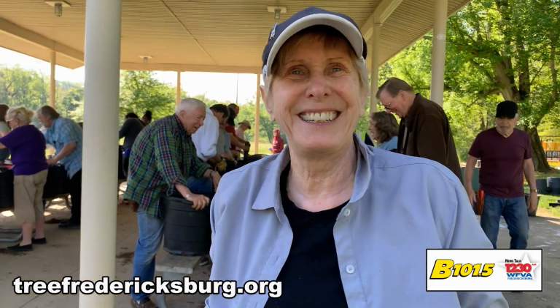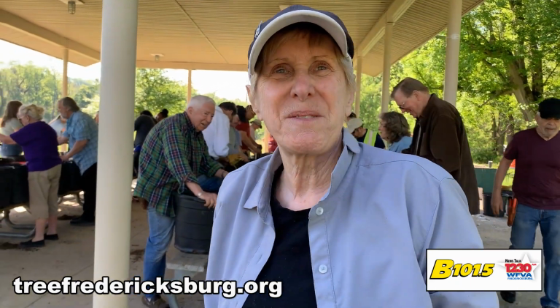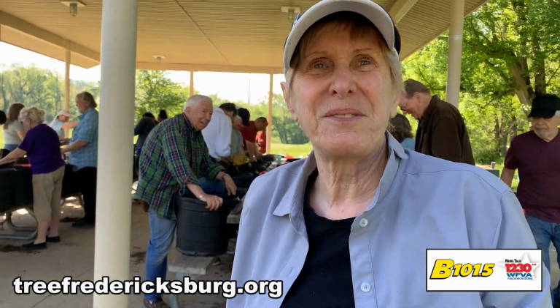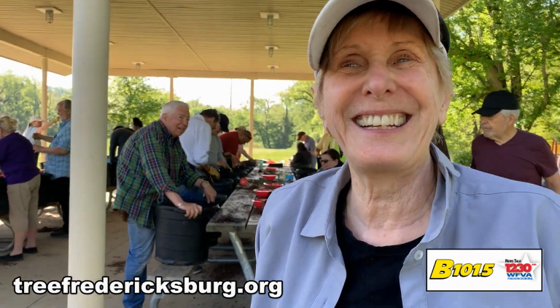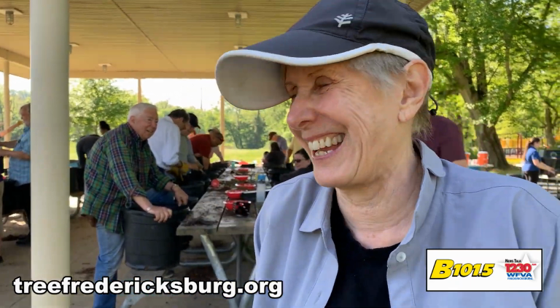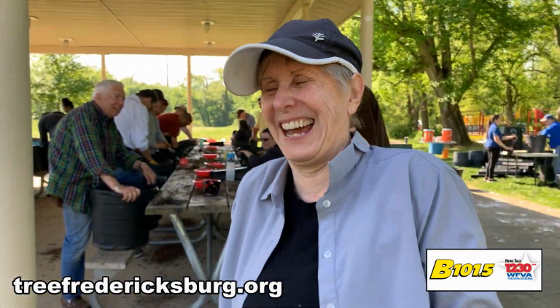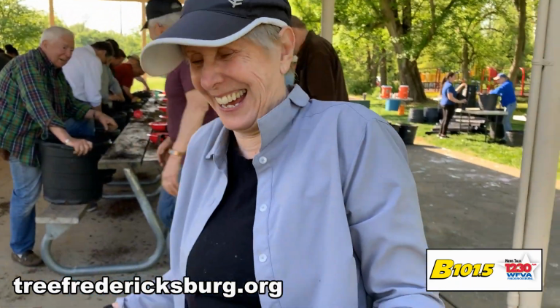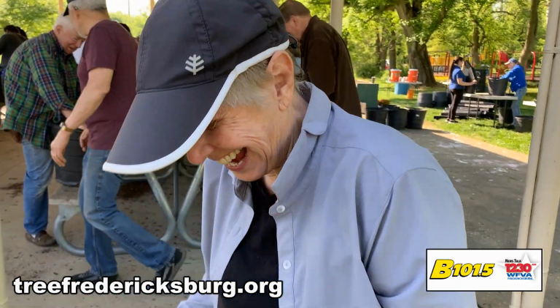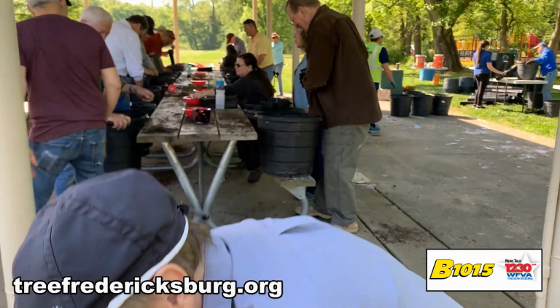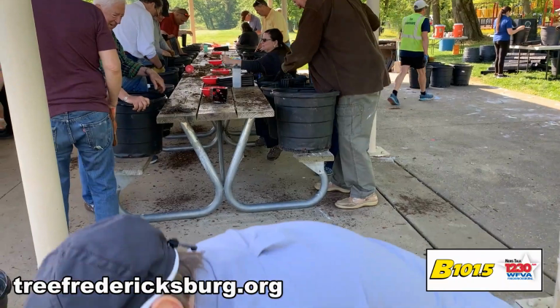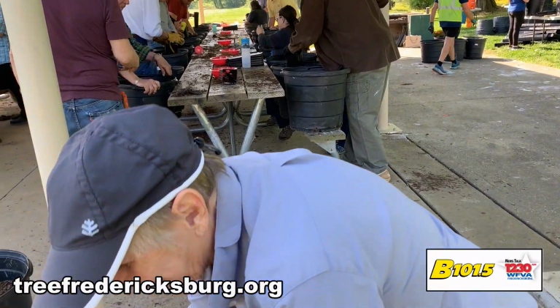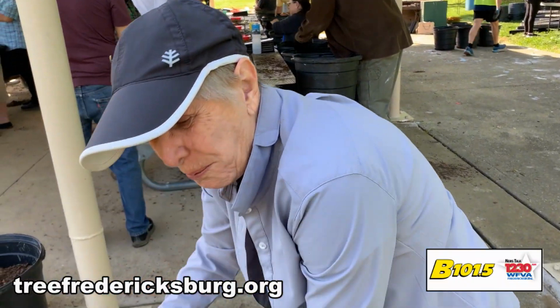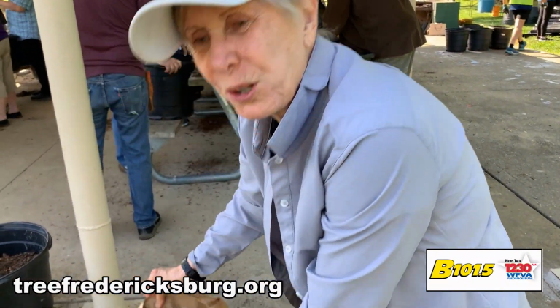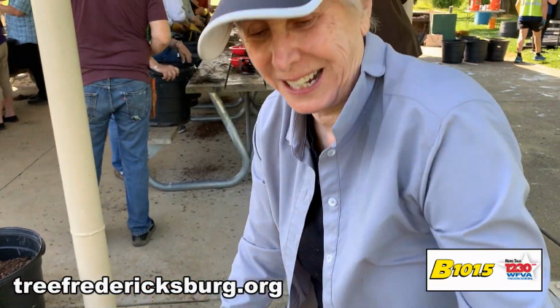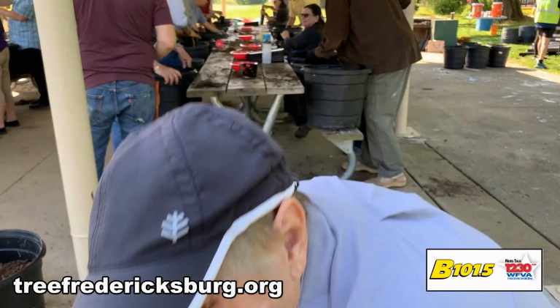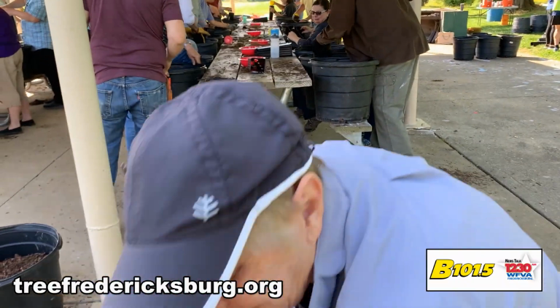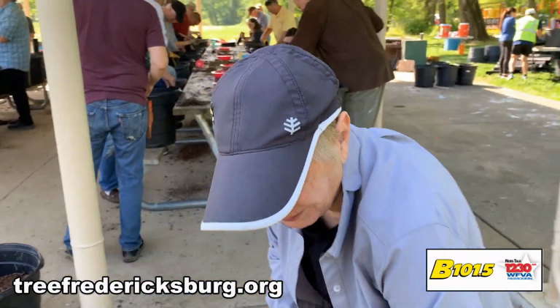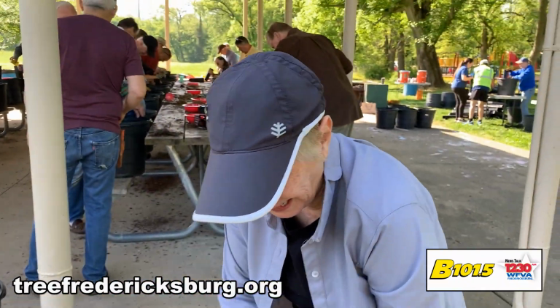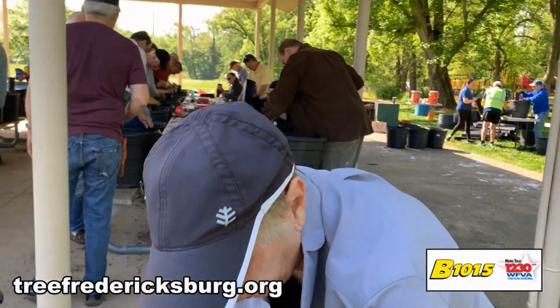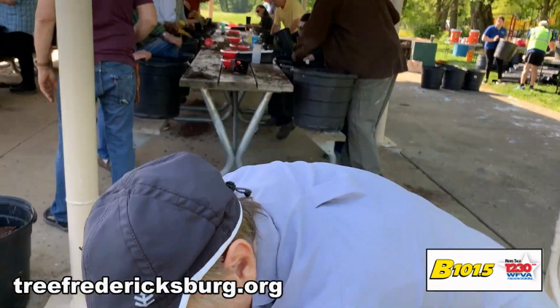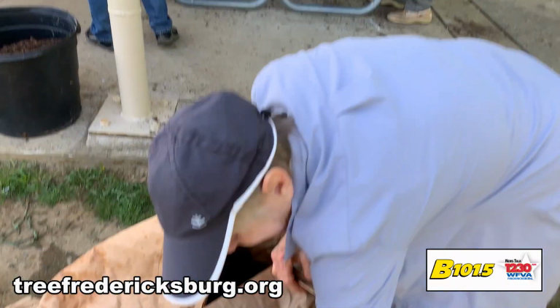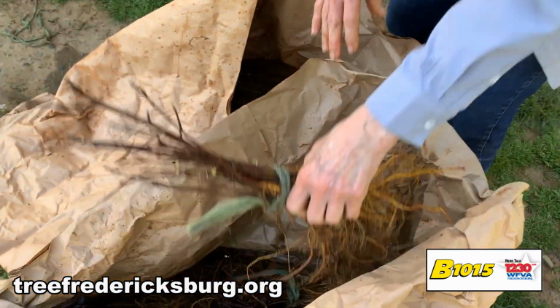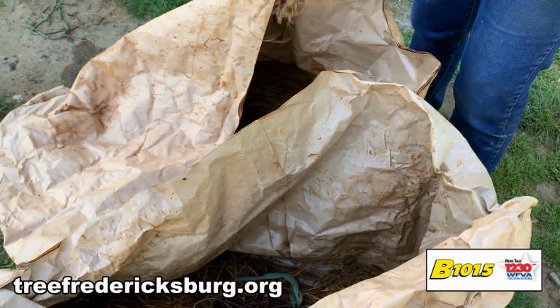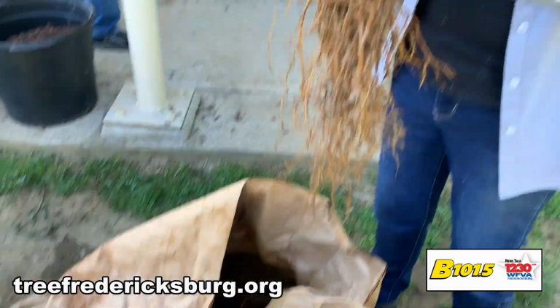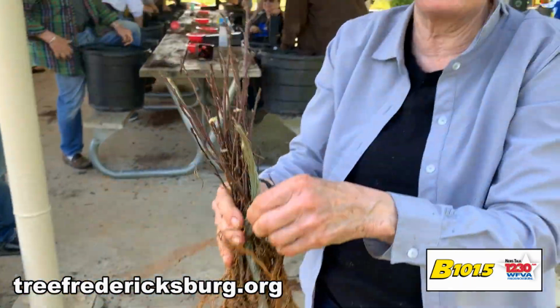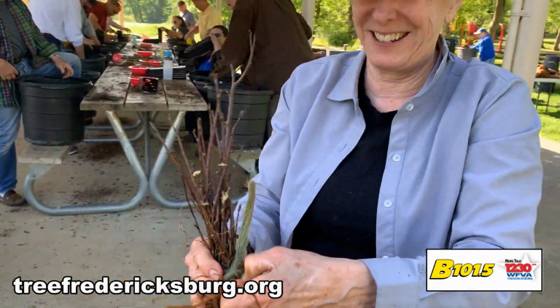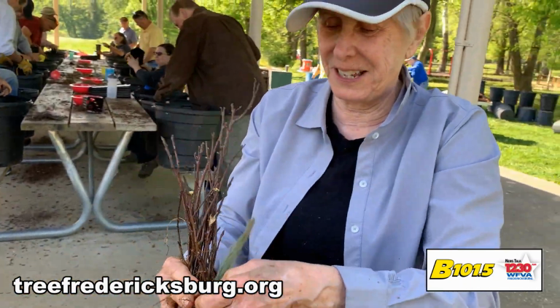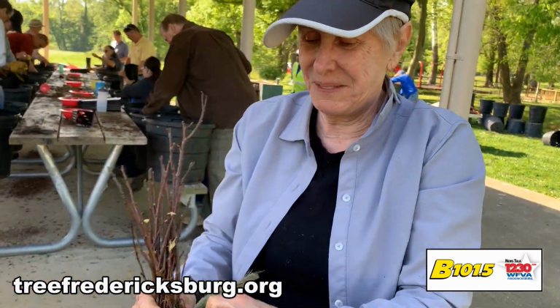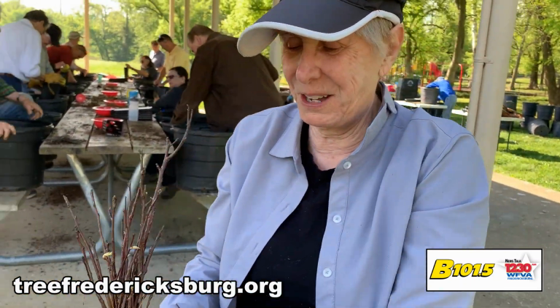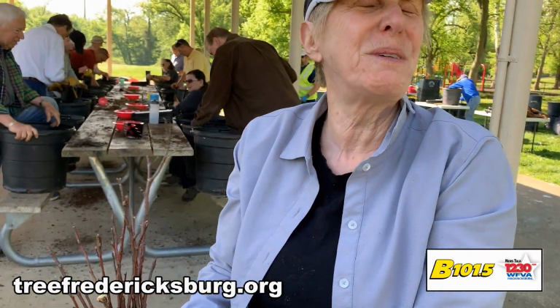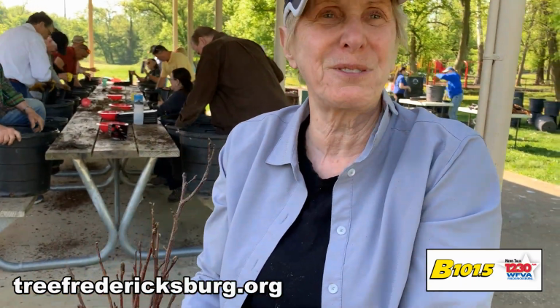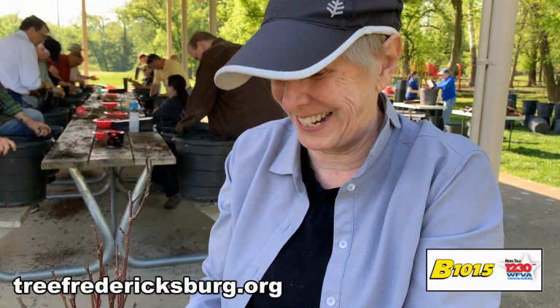It takes a lot of work to get ready for Earth Day, but it's worth it. Having people come out and plant trees really matters. Thanks so much for coming today.